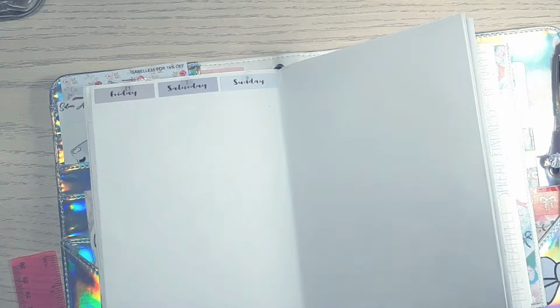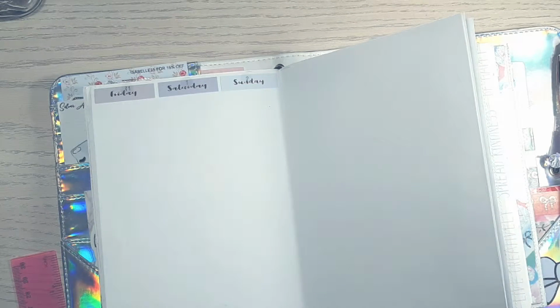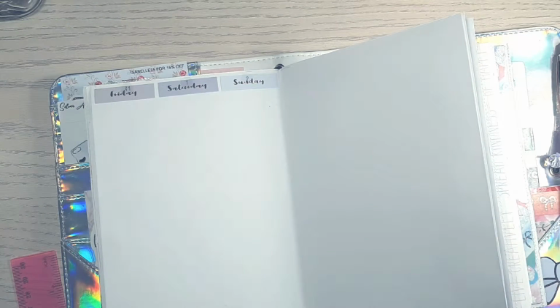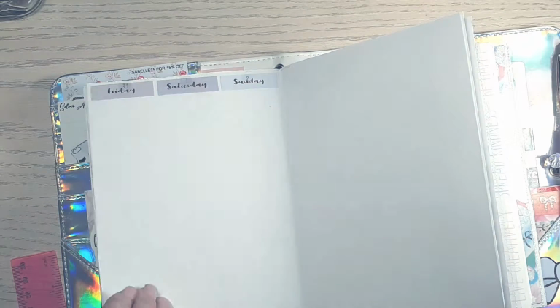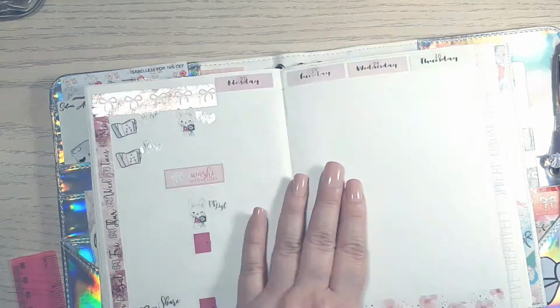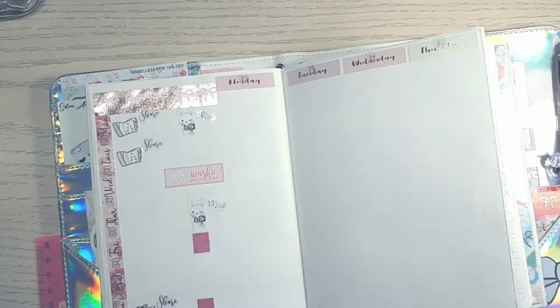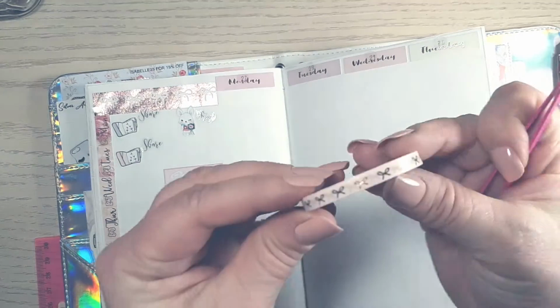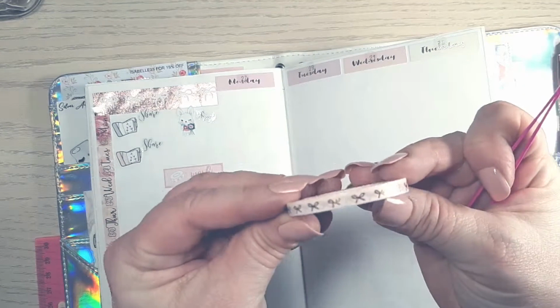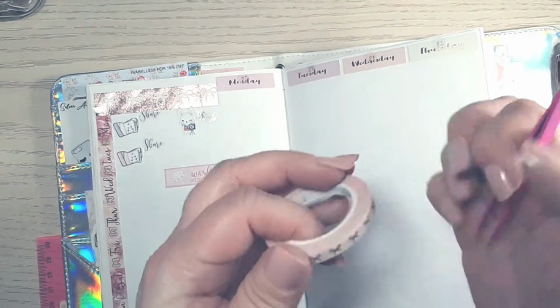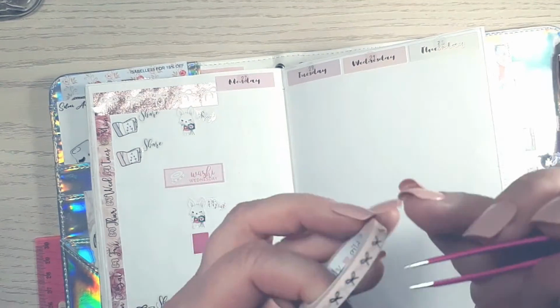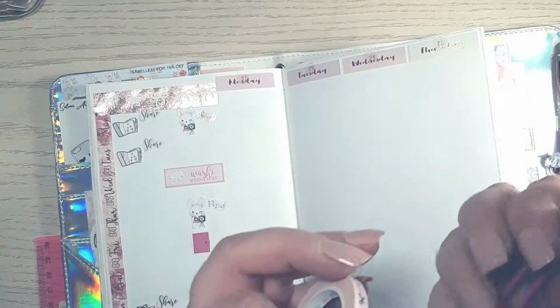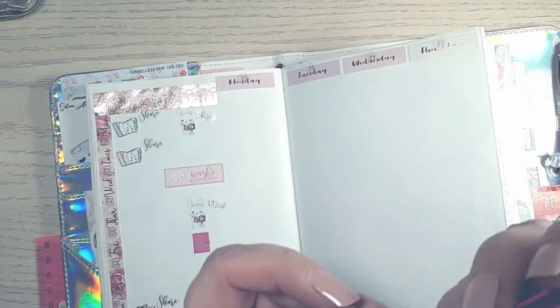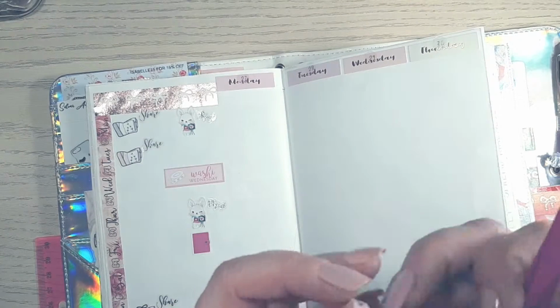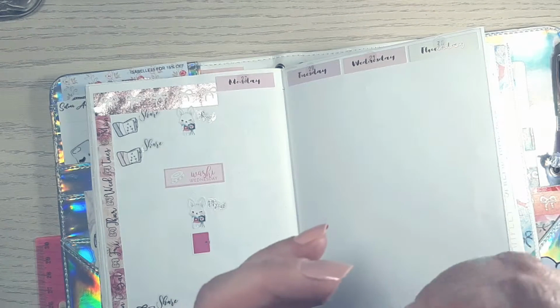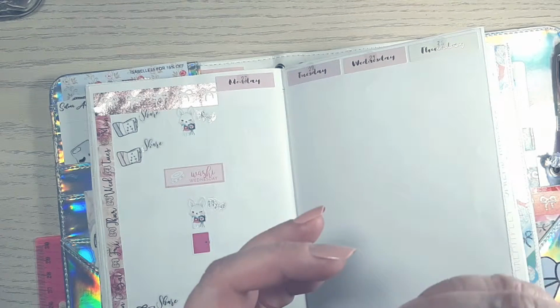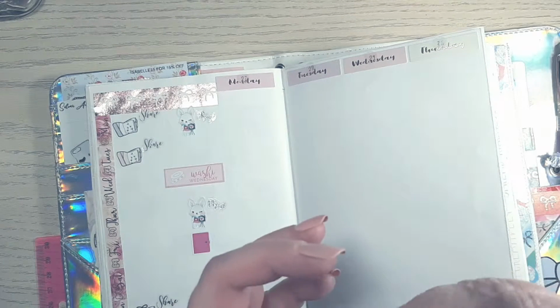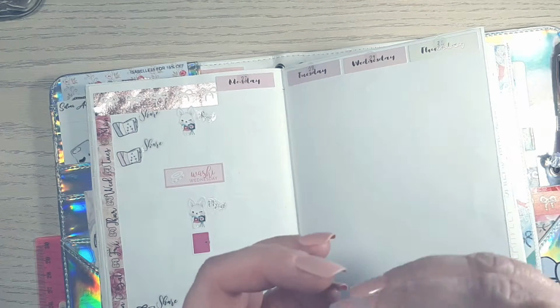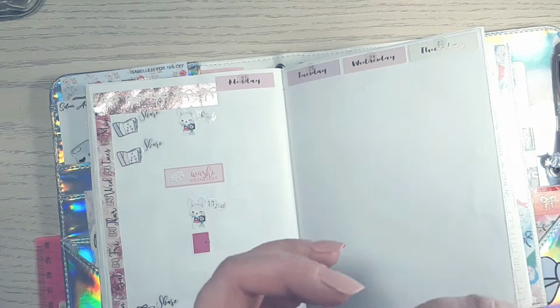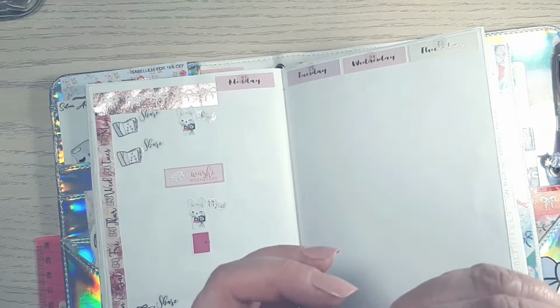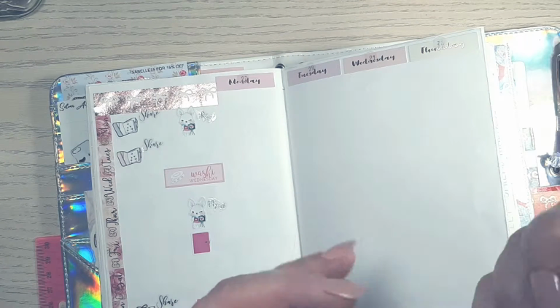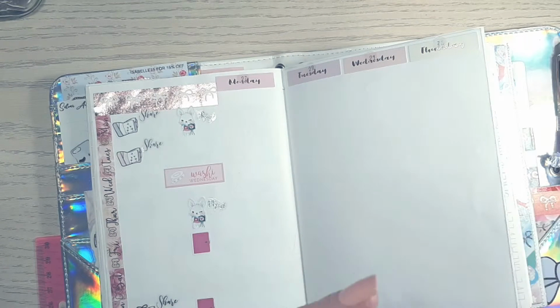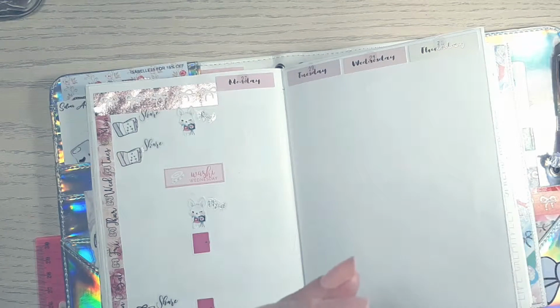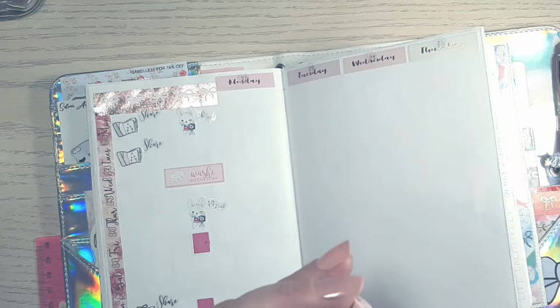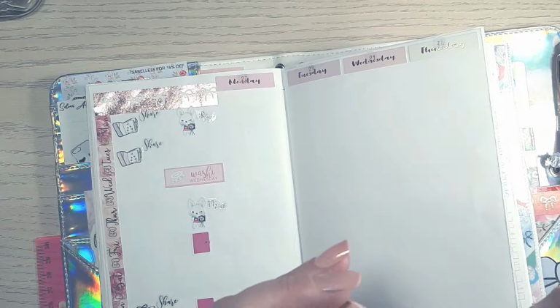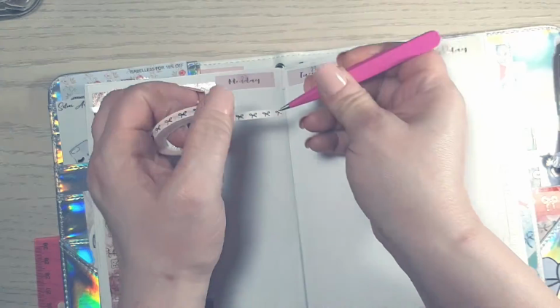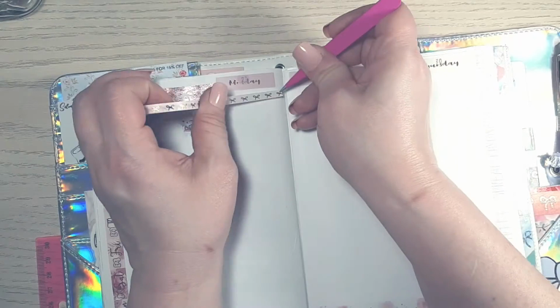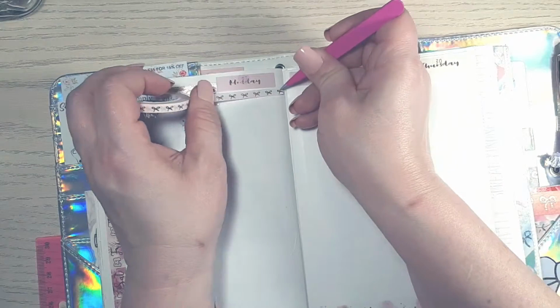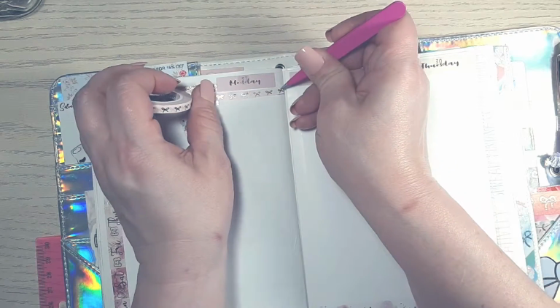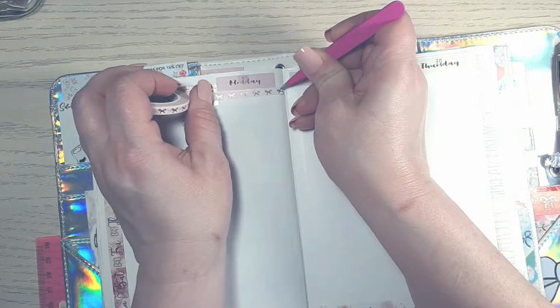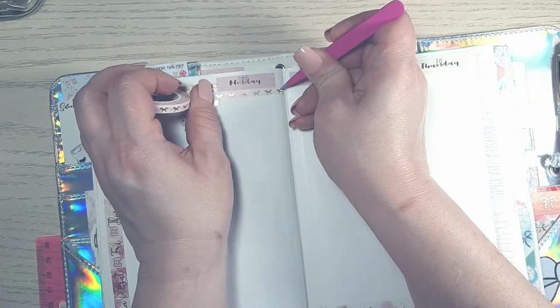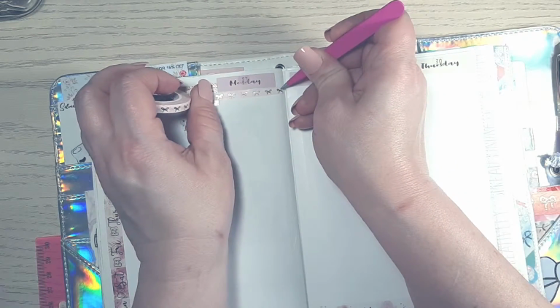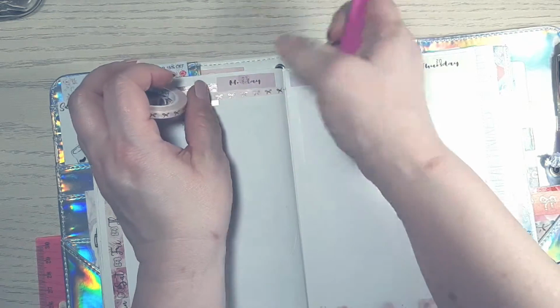Now I'm going to add this five-millimeter washi from Simply Gilded in pink with the rose gold bows, and I'm going to use that as my headers for my full boxes. And now I'm going to put both down and I'll be right back.